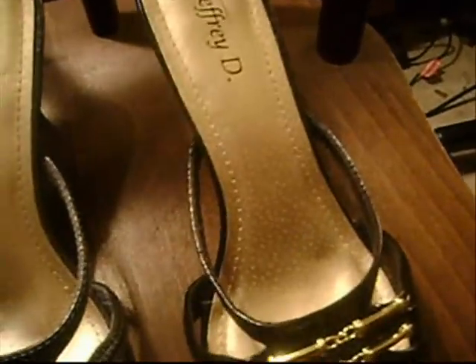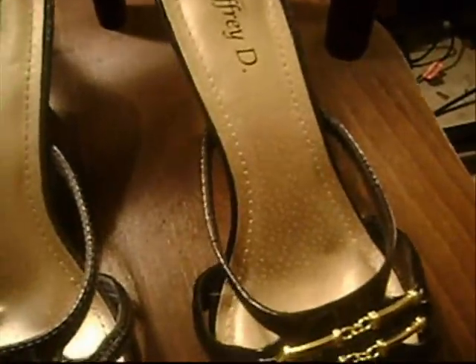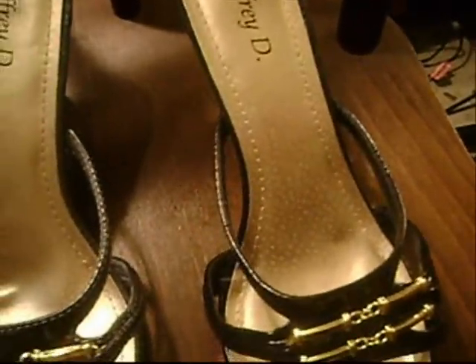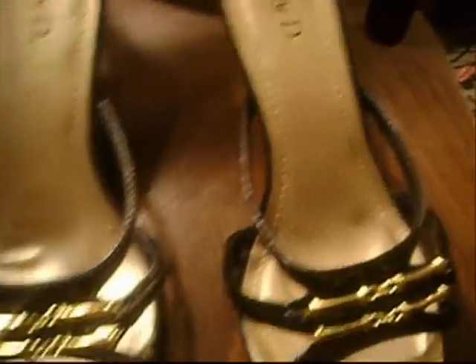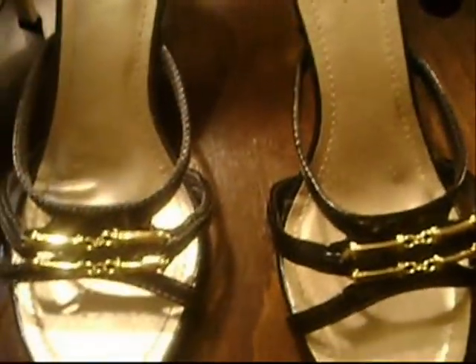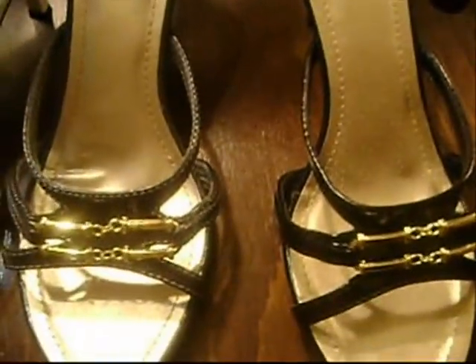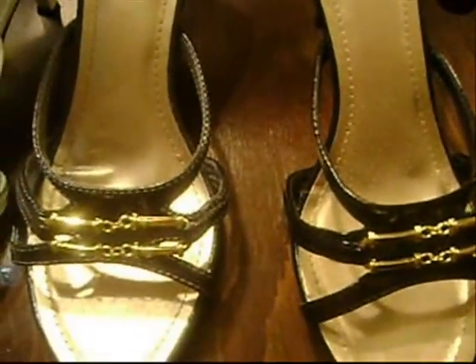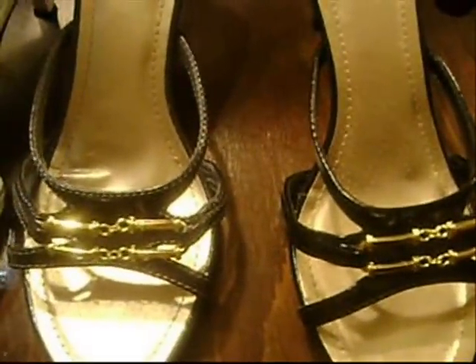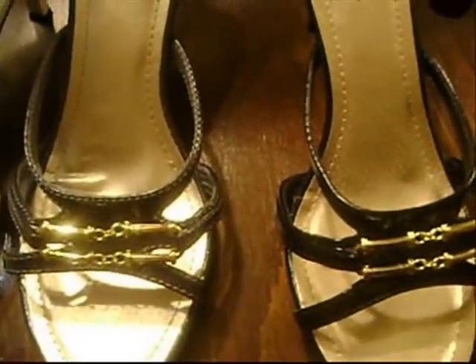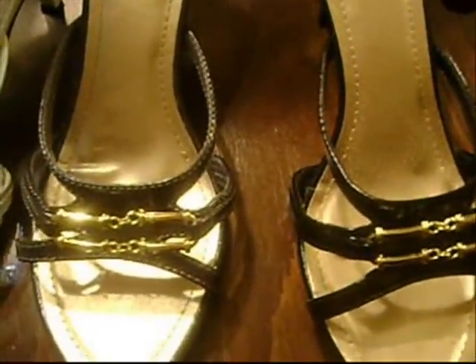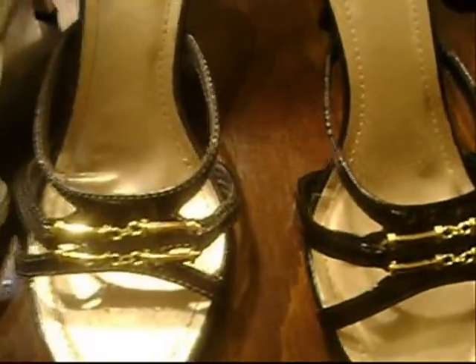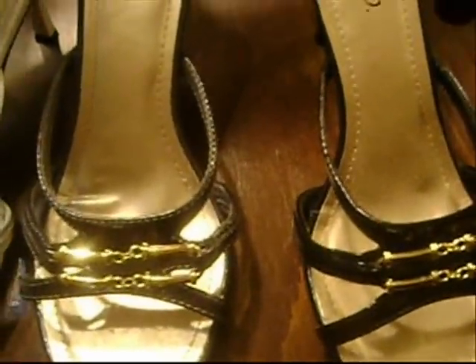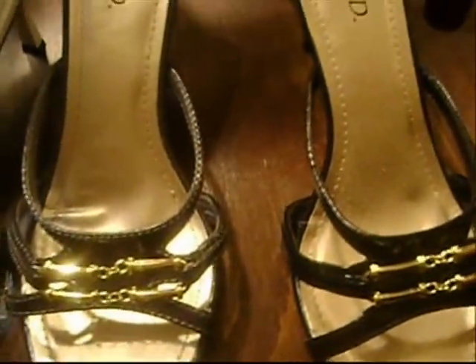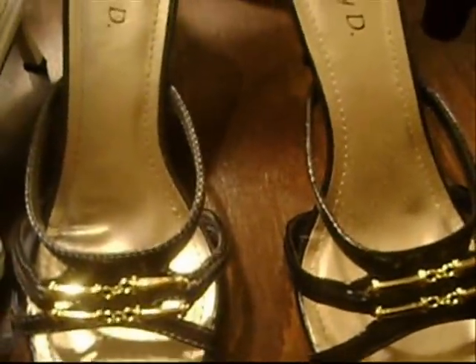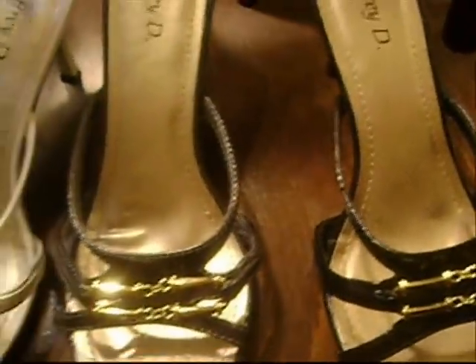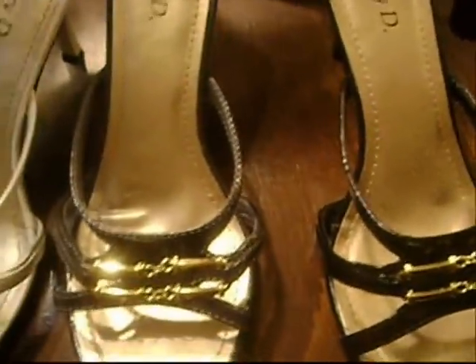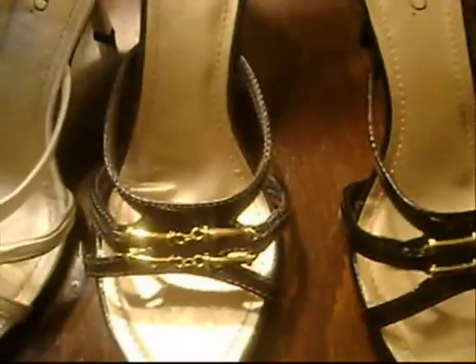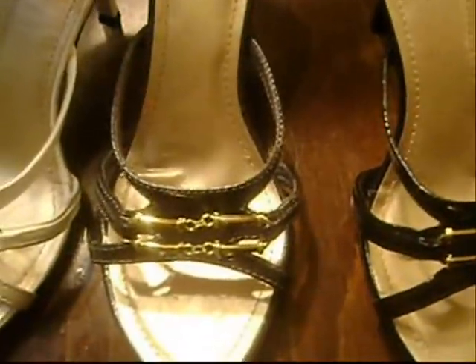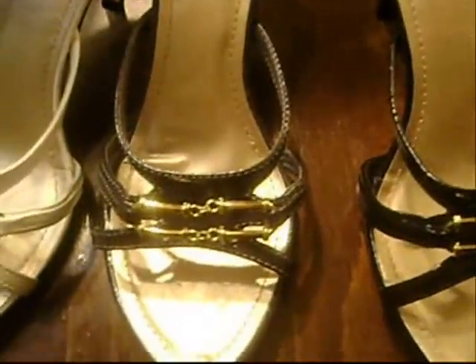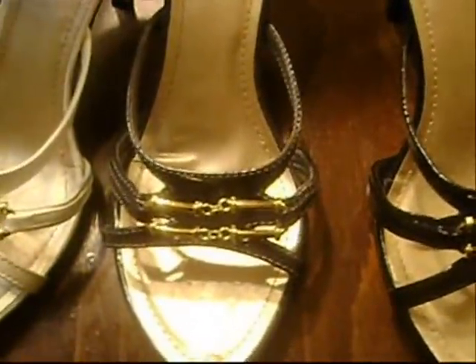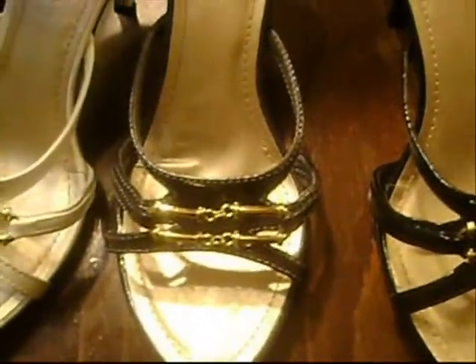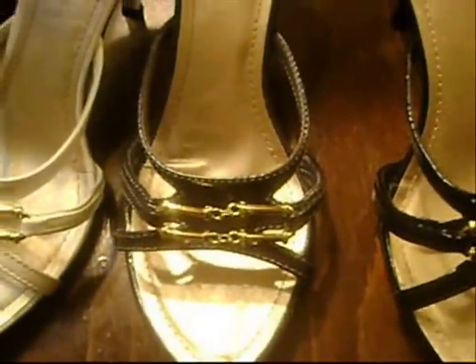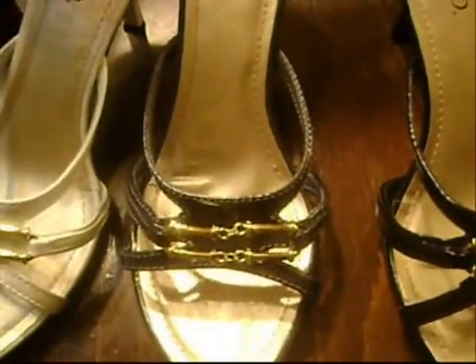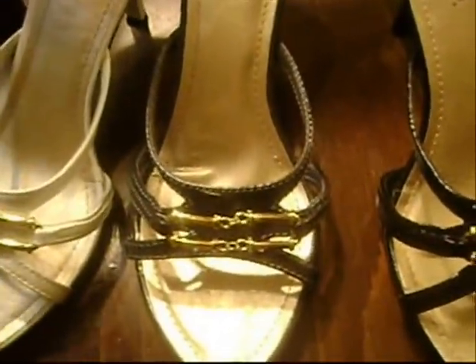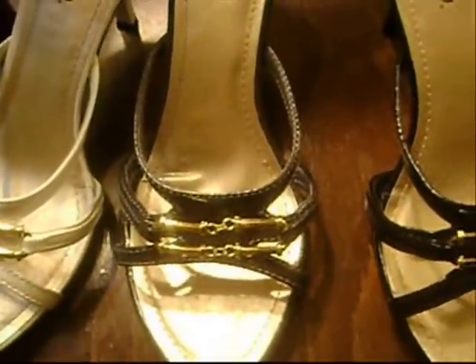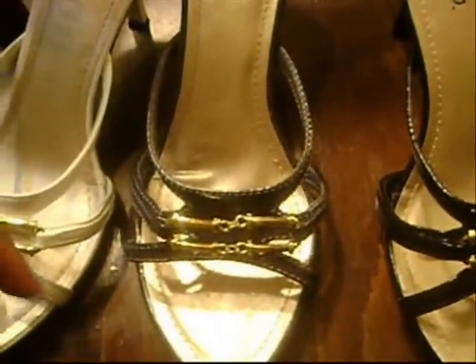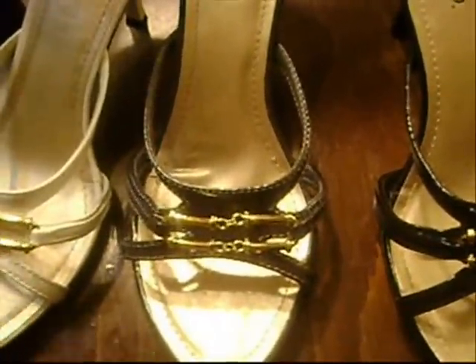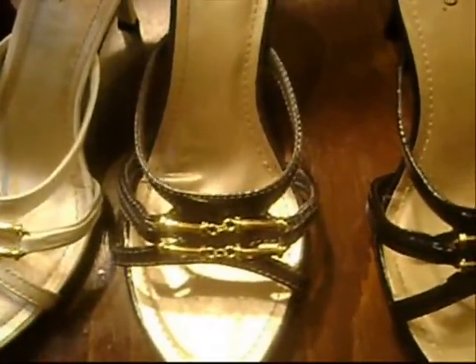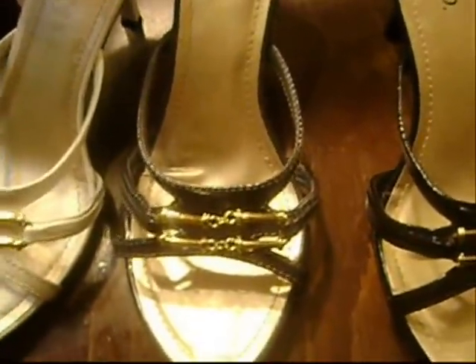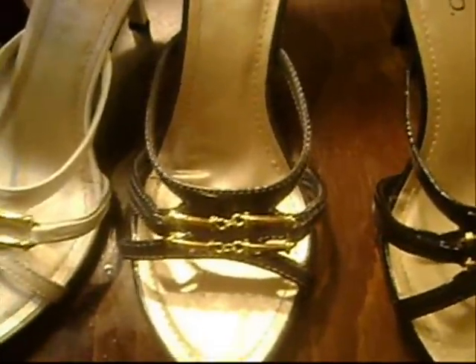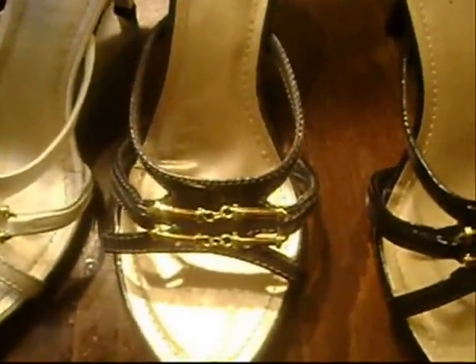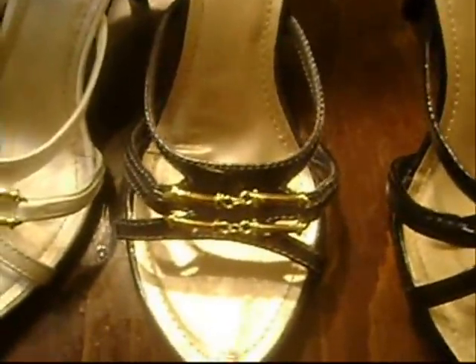I guess some of this stuff was from a while ago. I just usually don't show clothing and things like that in my hauls. I have a bunch of belts, but if you guys are interested in seeing the belts I purchased, let me know. If not we'll keep it moving.